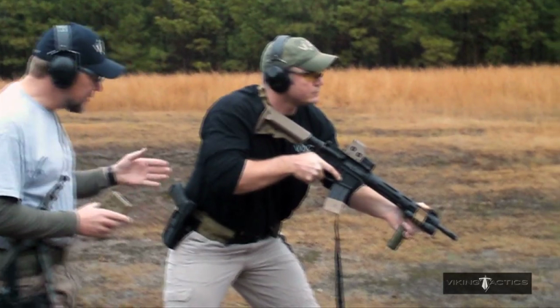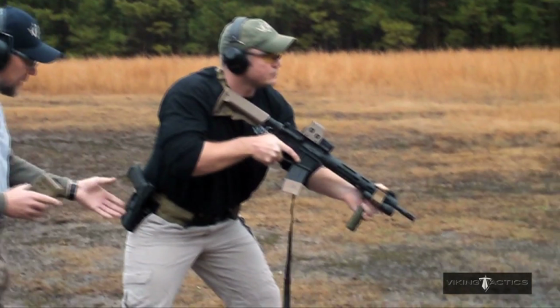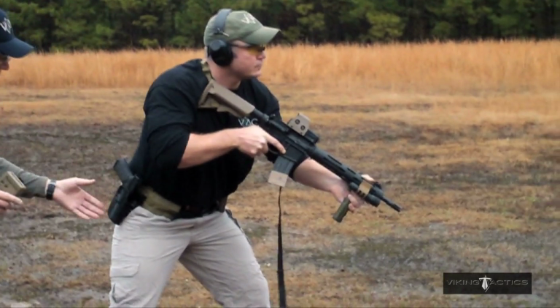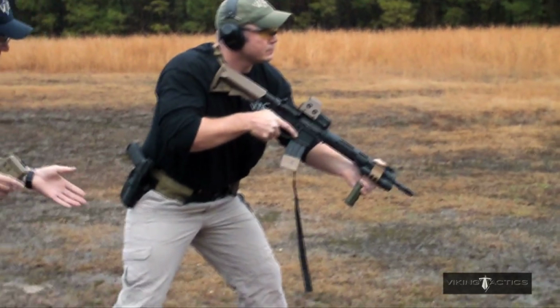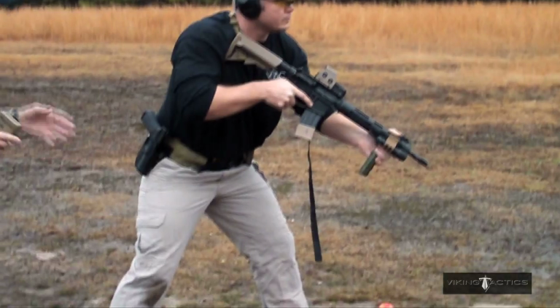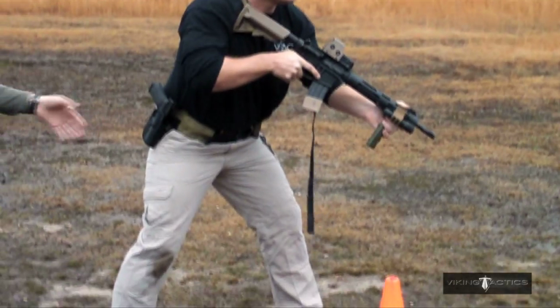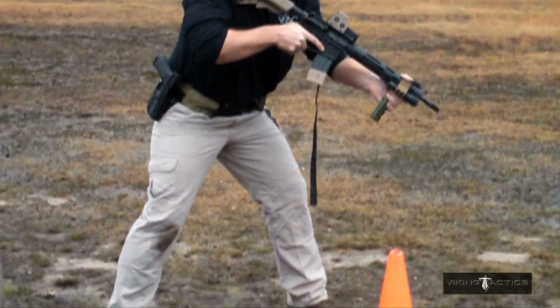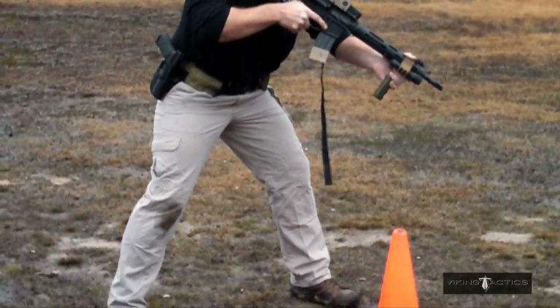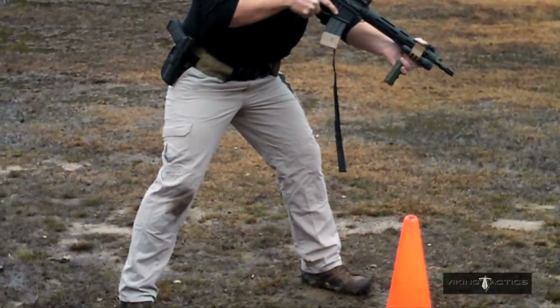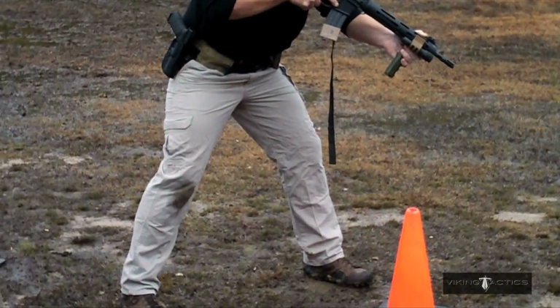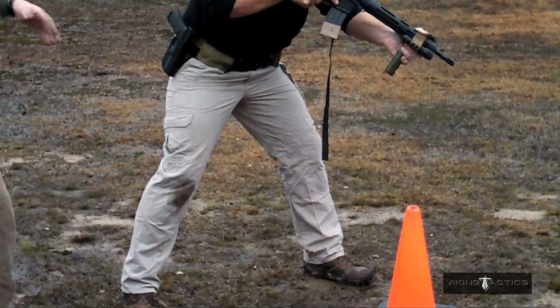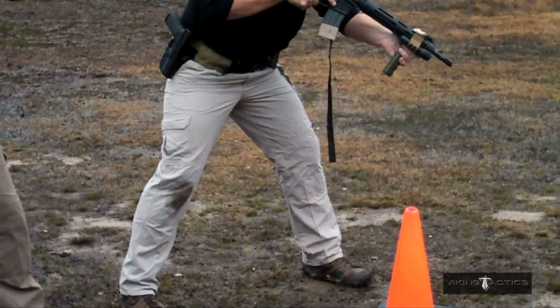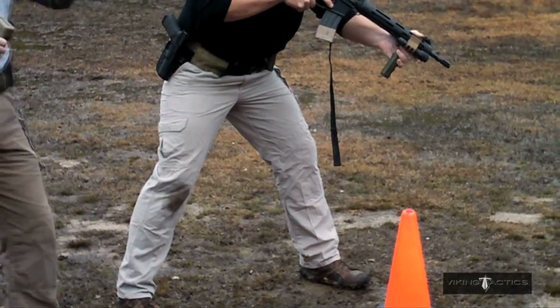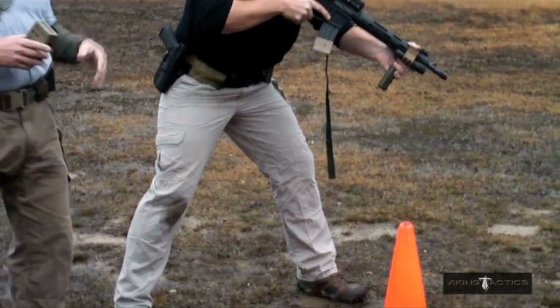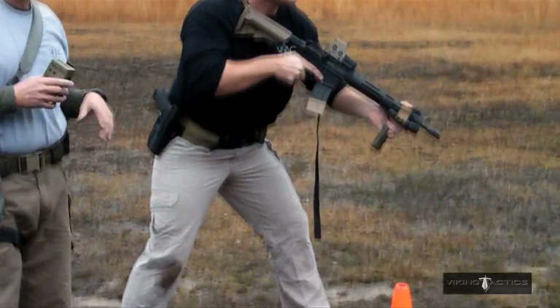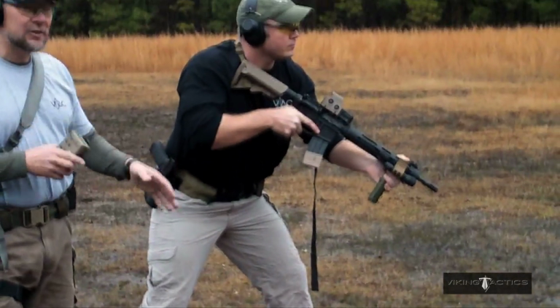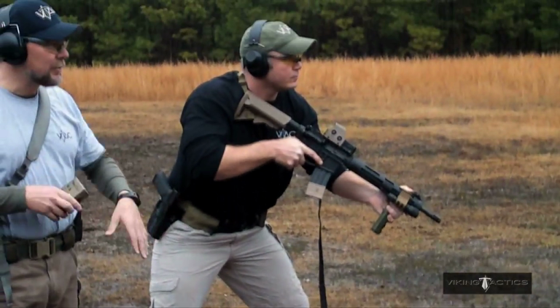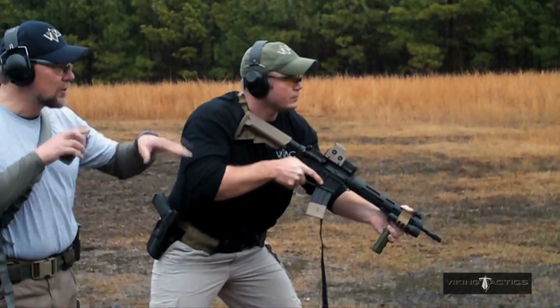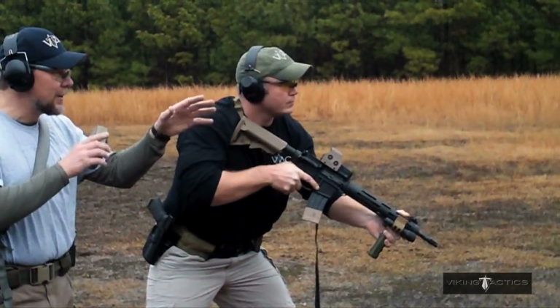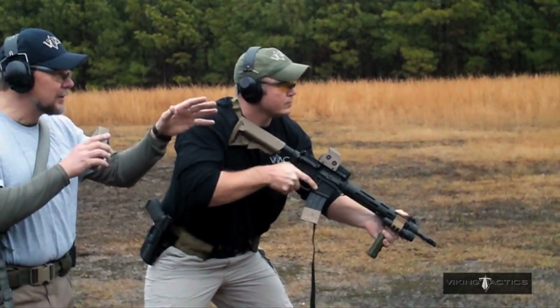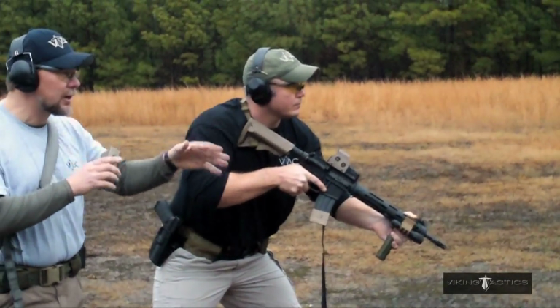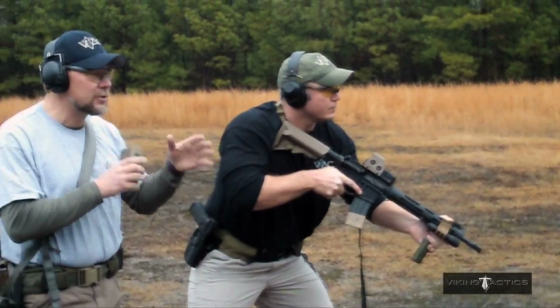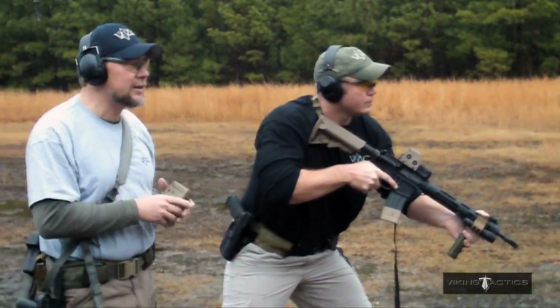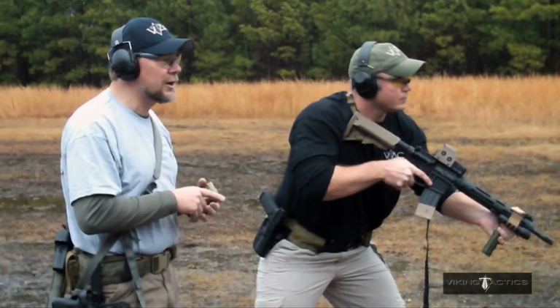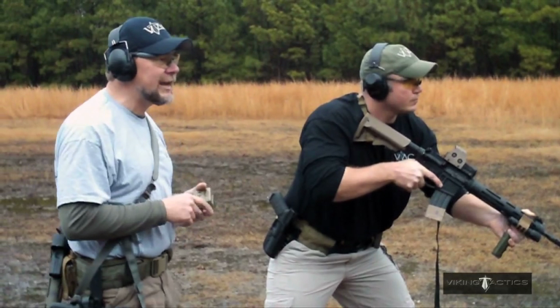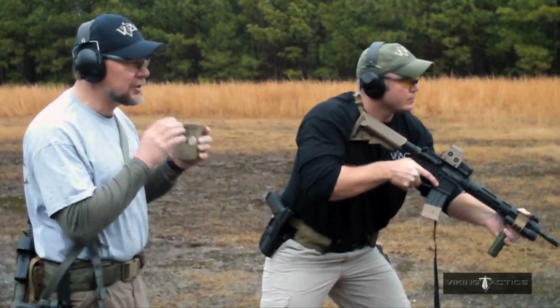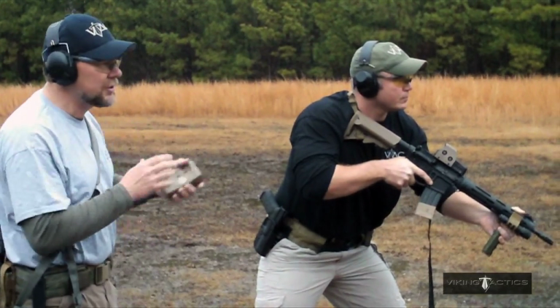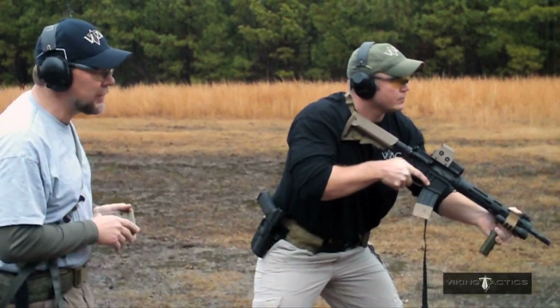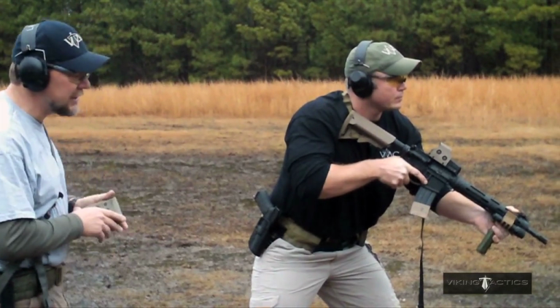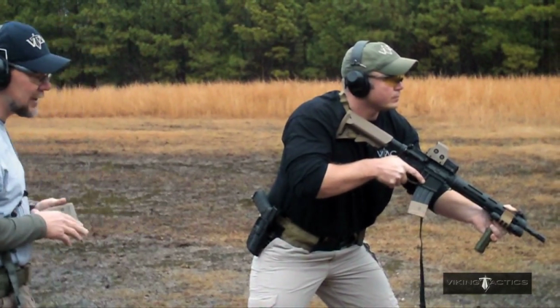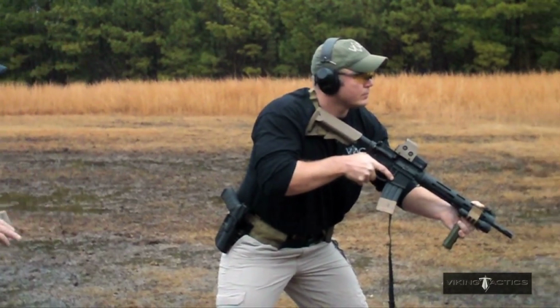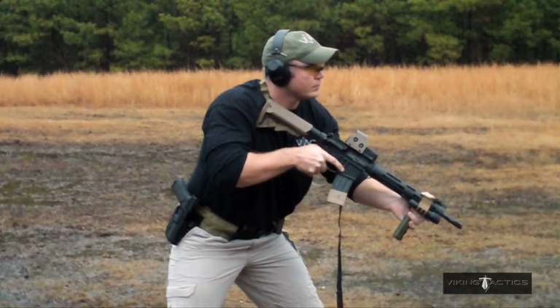He's also got his knees slightly bent, weight in the ball of his front feet. He's got his head where he needs it to be, so when he brings the weapon up on target, he's ready to start engaging as soon as he gets up on the target.